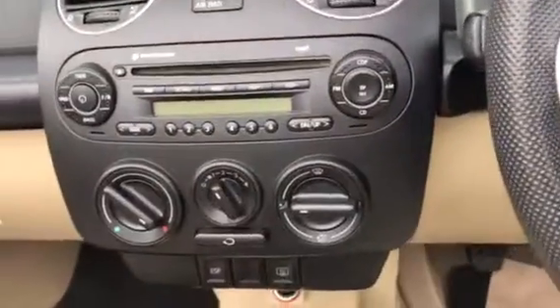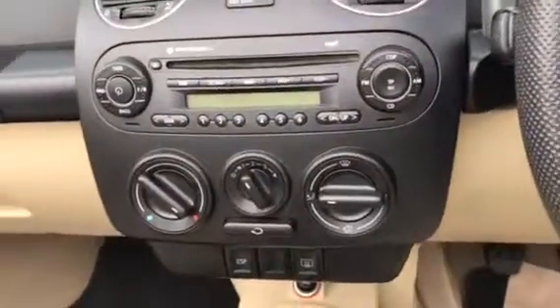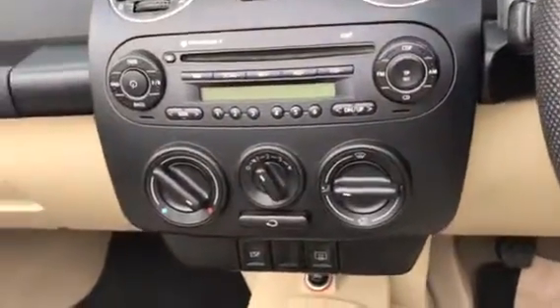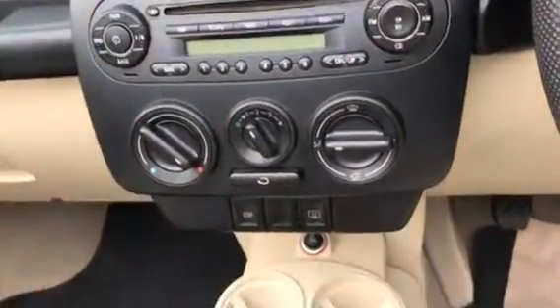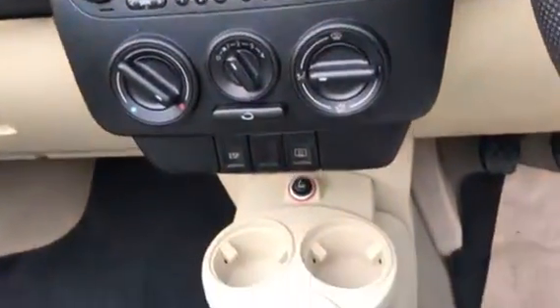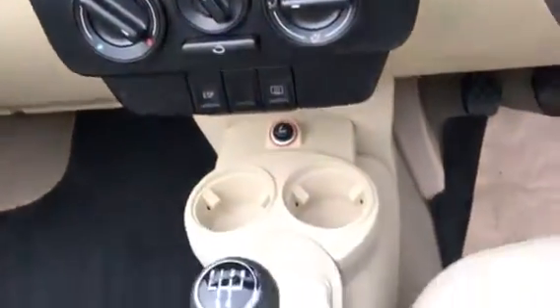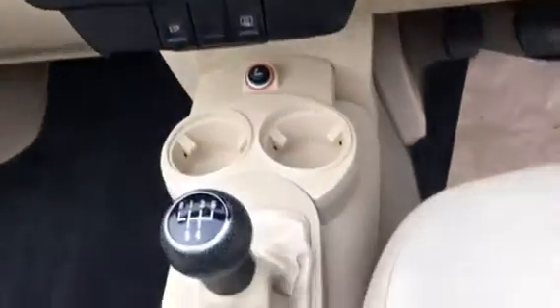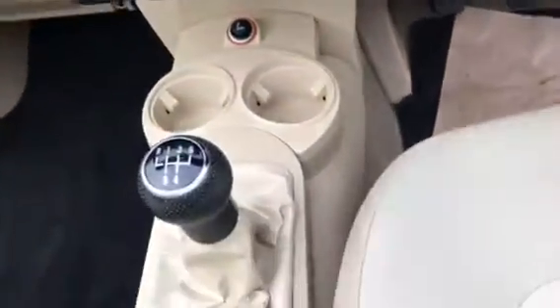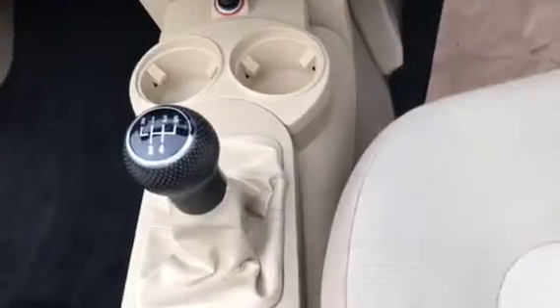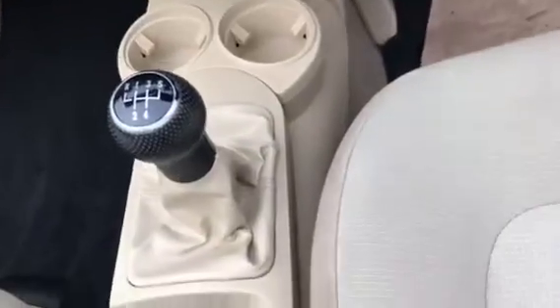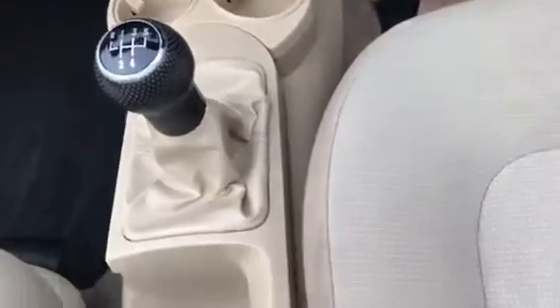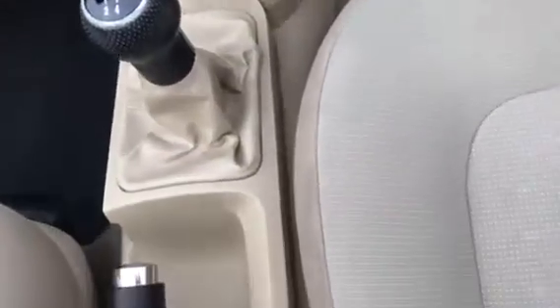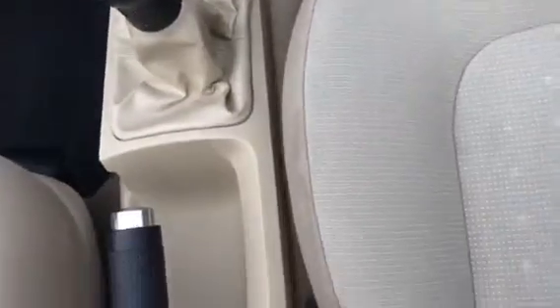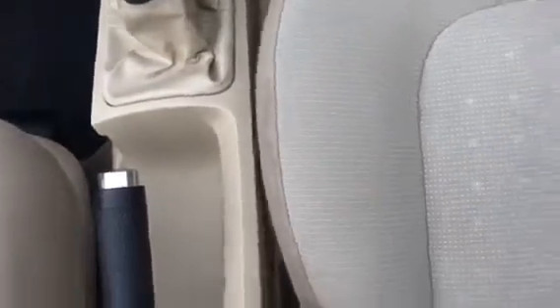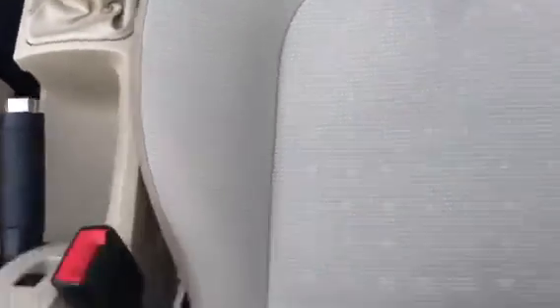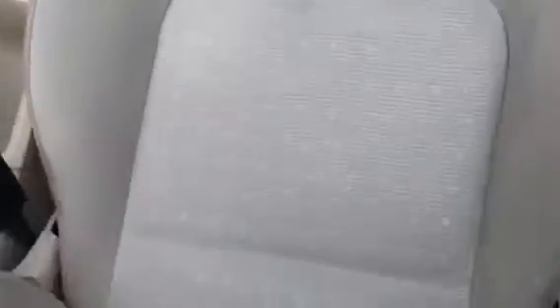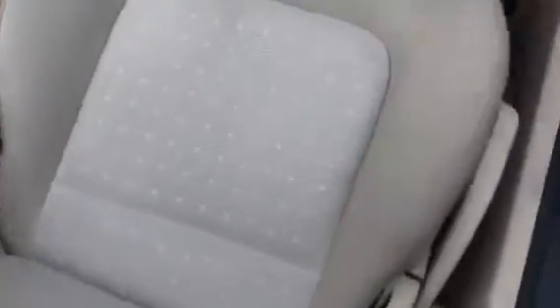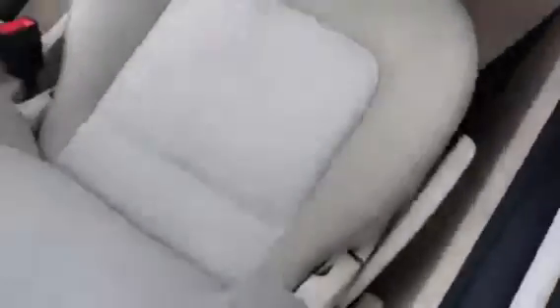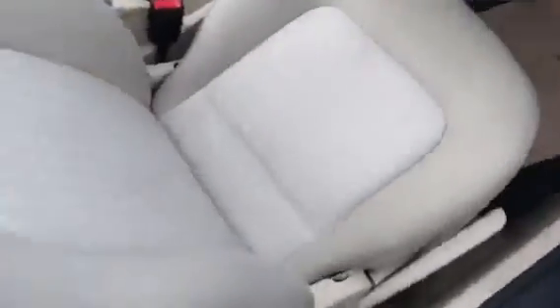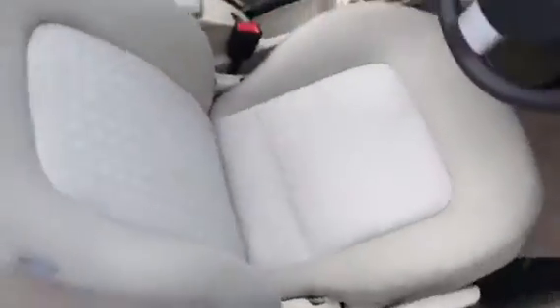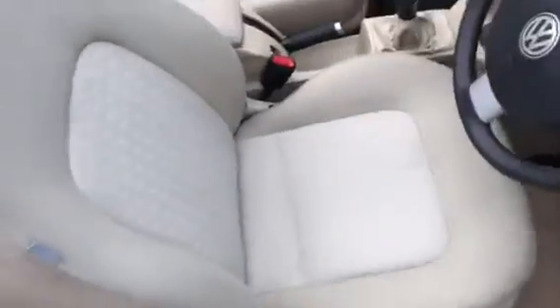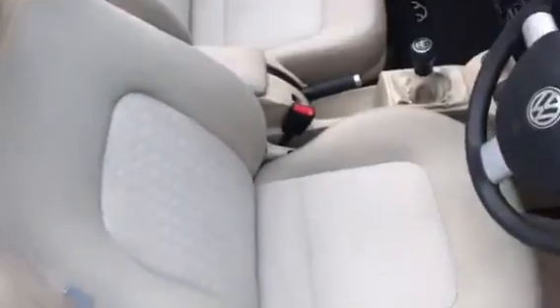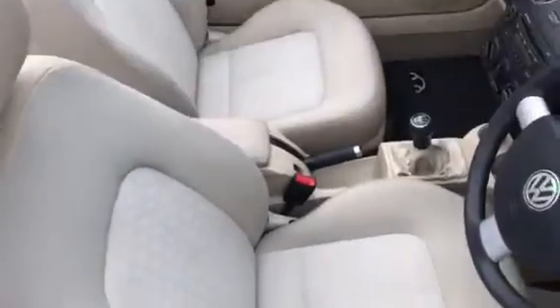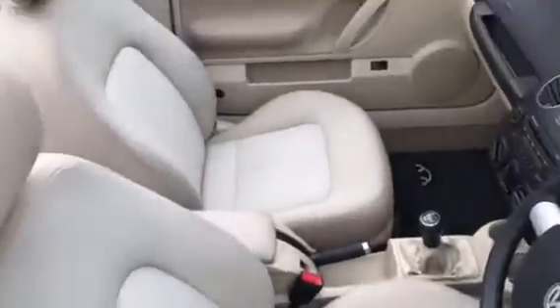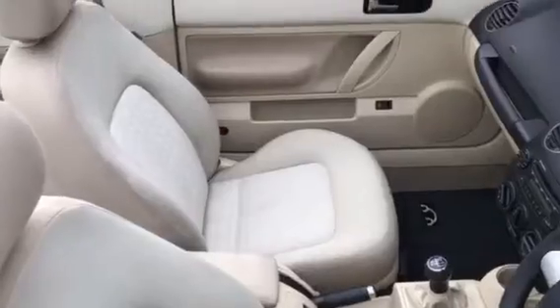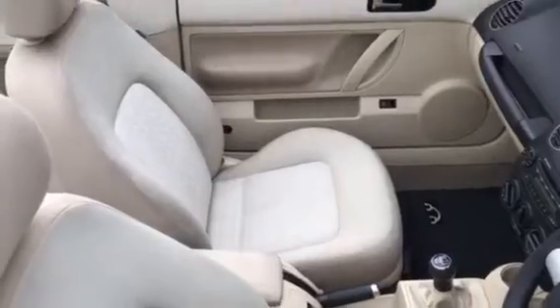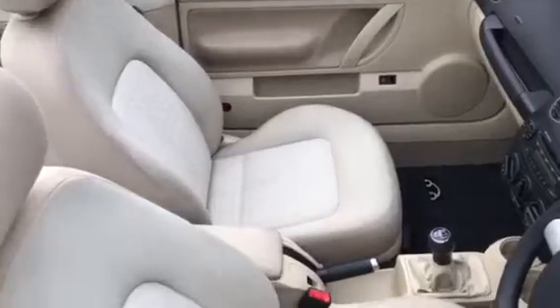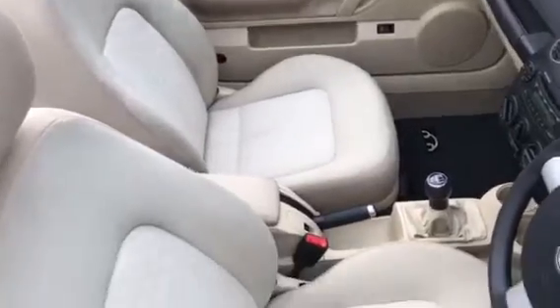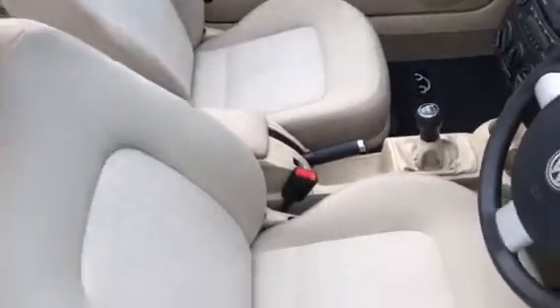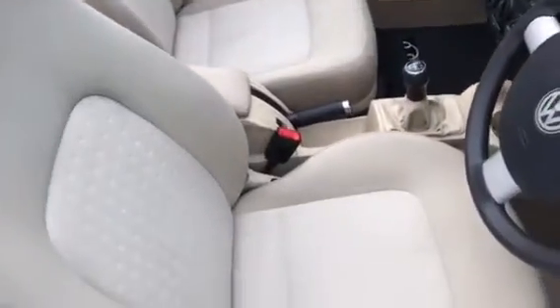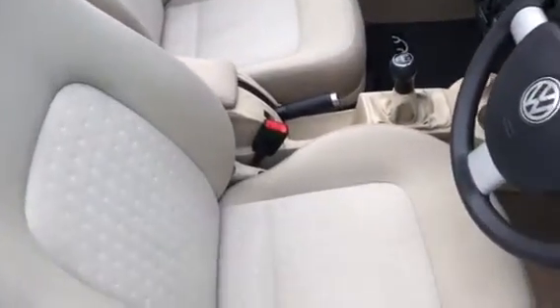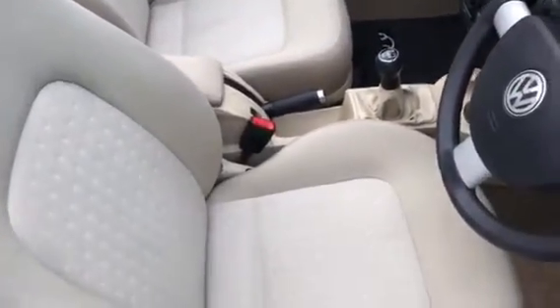Here's all her controls etc. No rips or tears or anything in the fabric, which is all good.